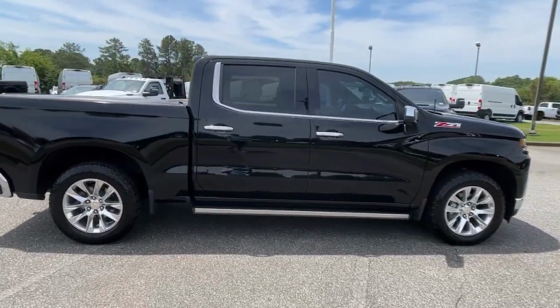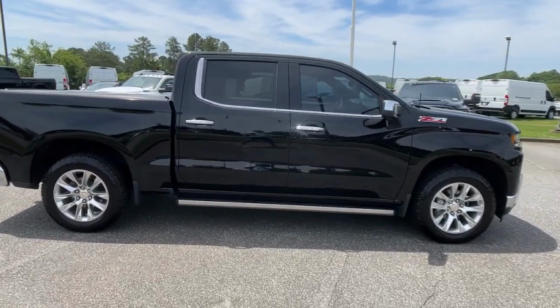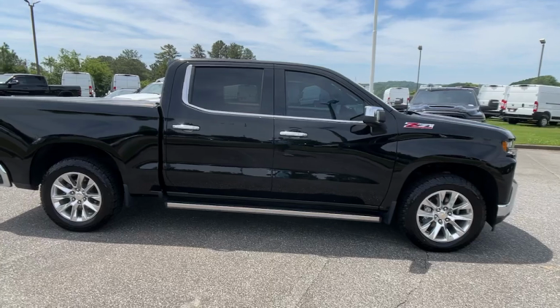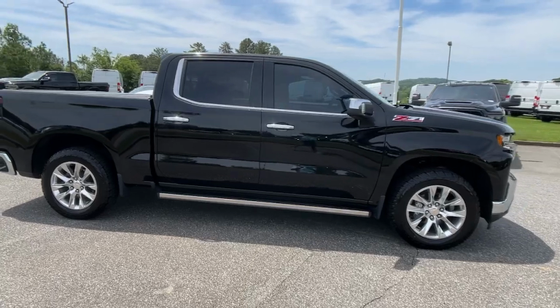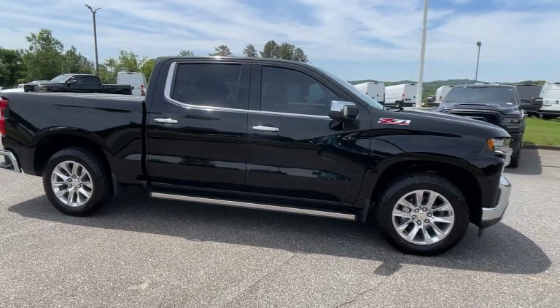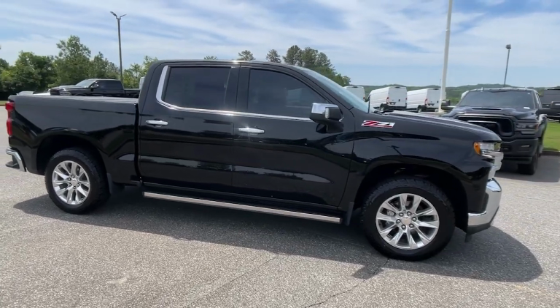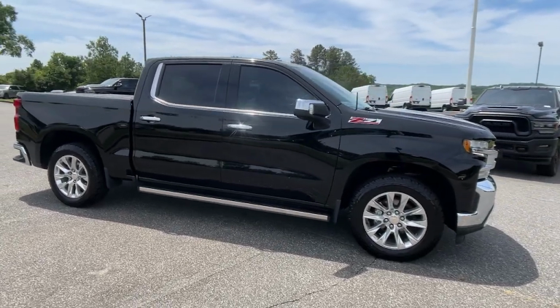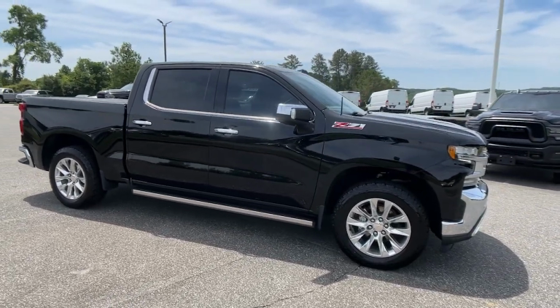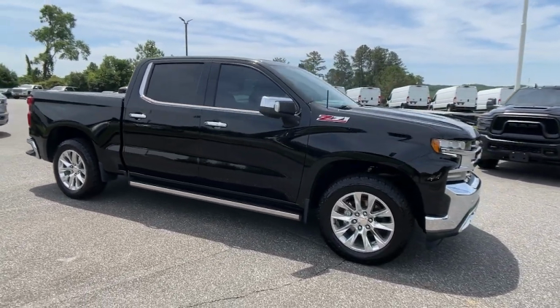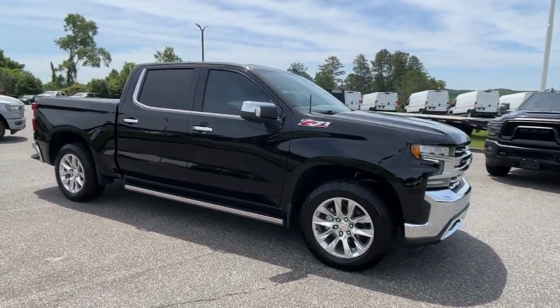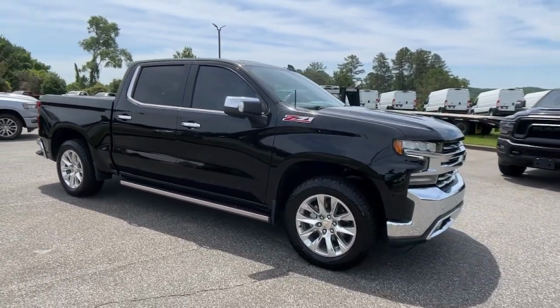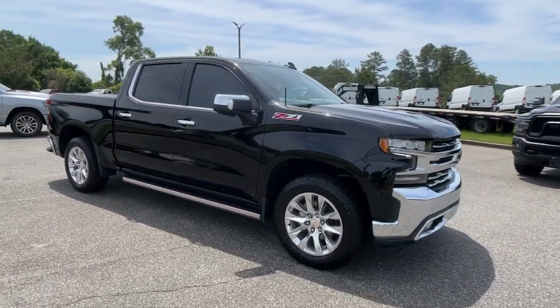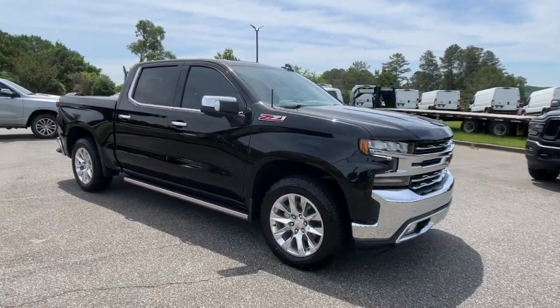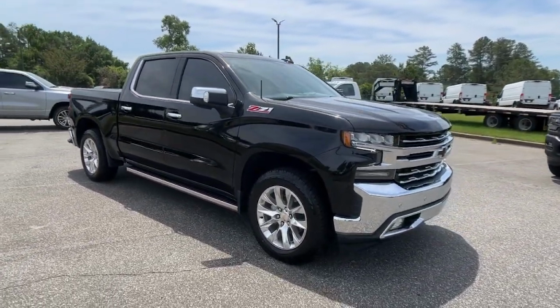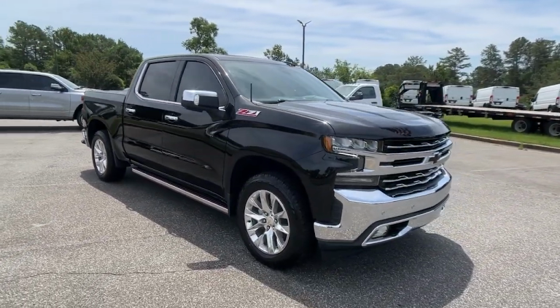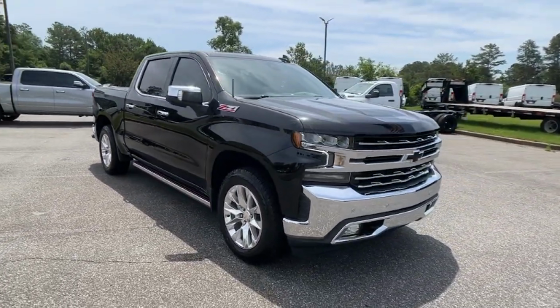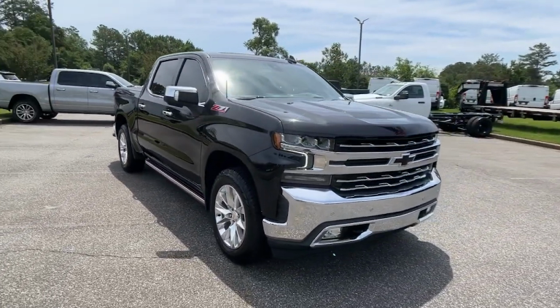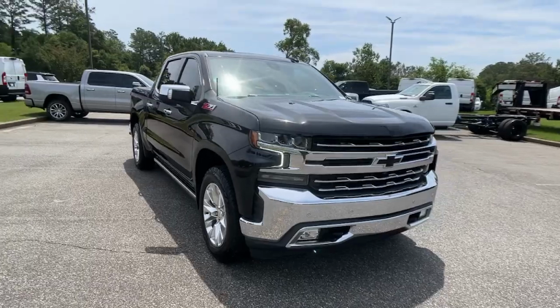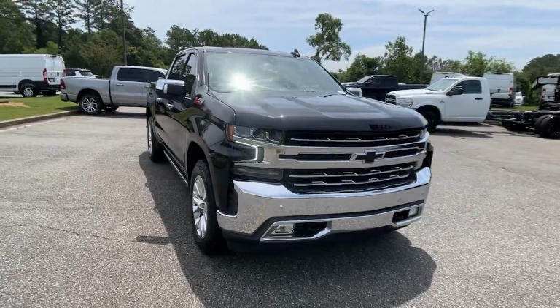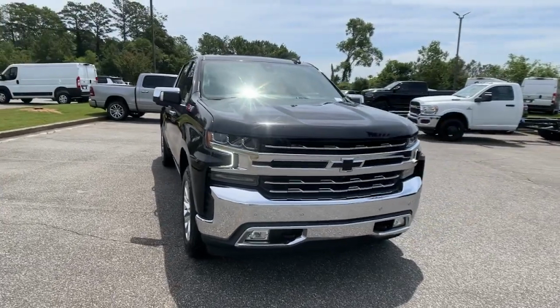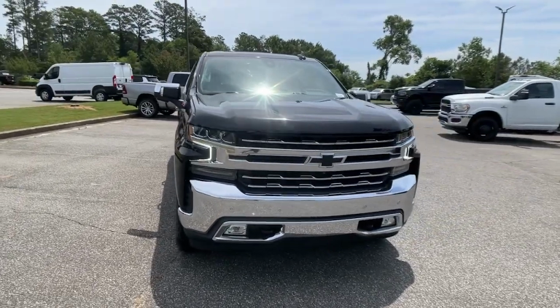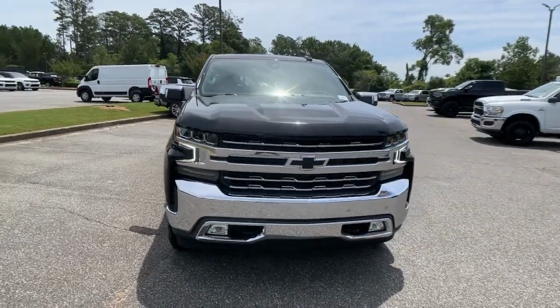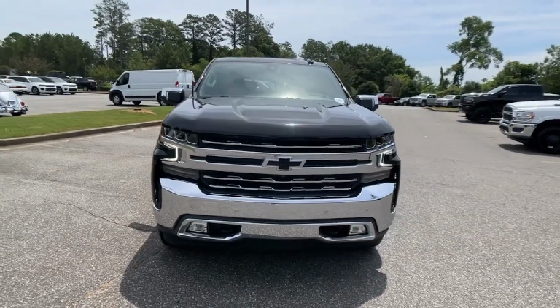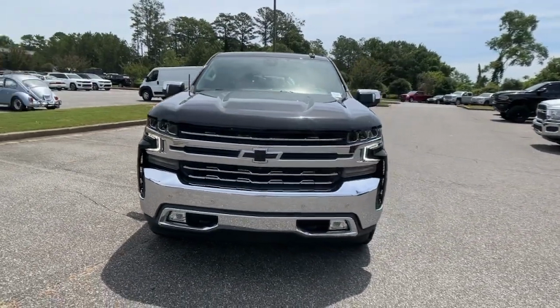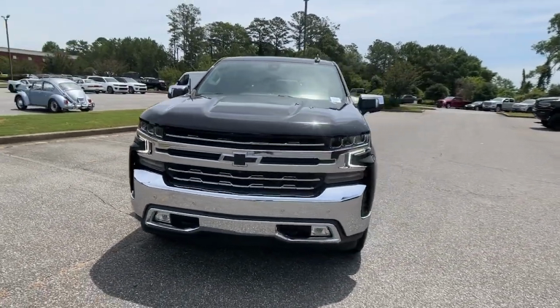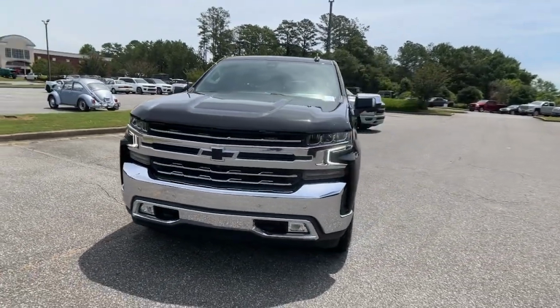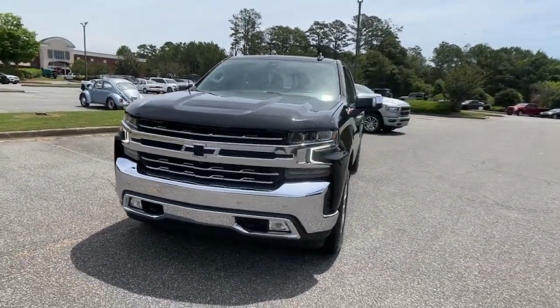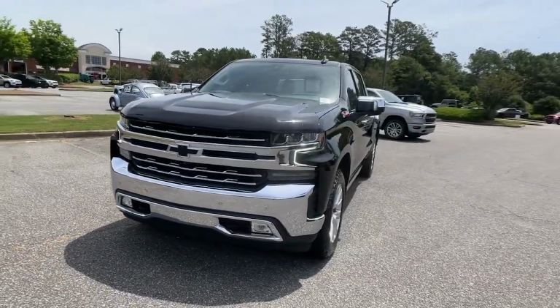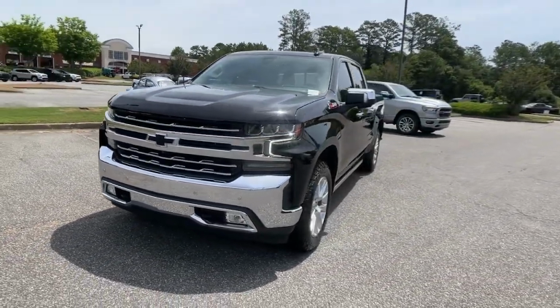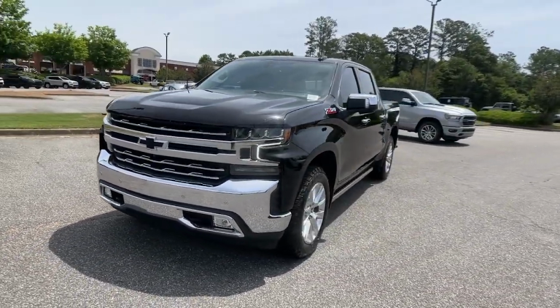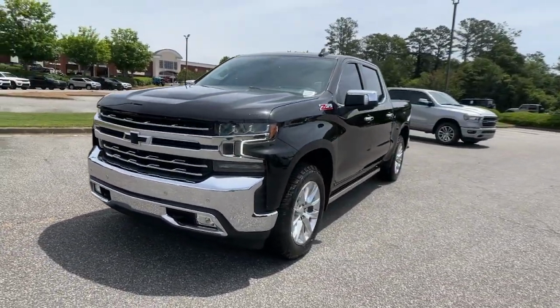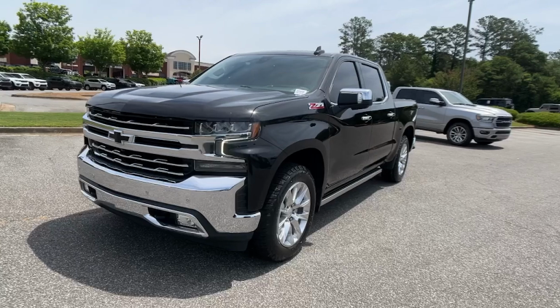These are just some of the great options this vehicle comes with: heated steering wheel, head-up display, Apple CarPlay and/or Android Auto, intelligent auto on/off high beams, and wireless charging station.